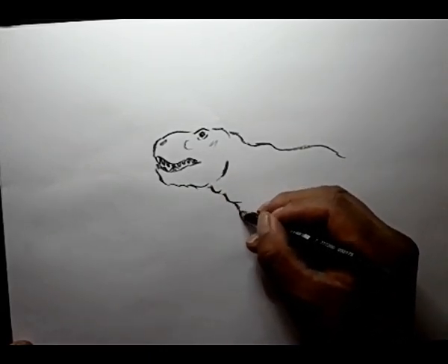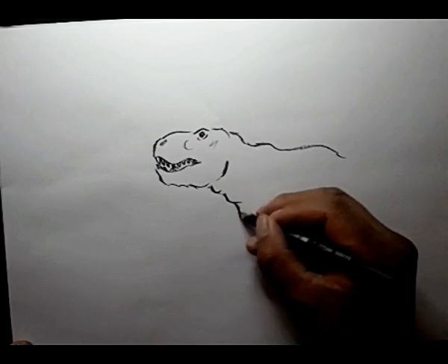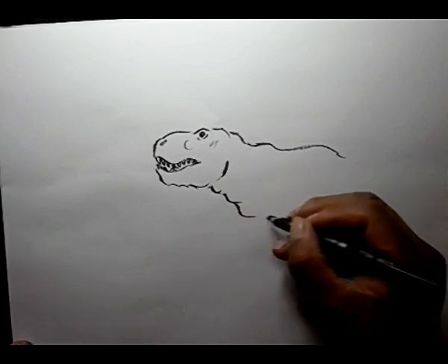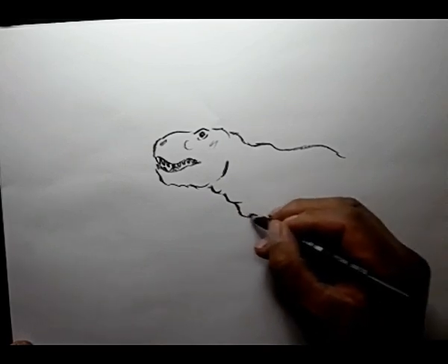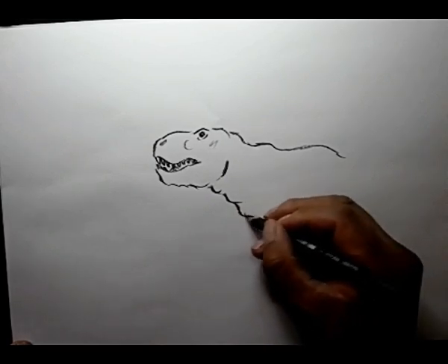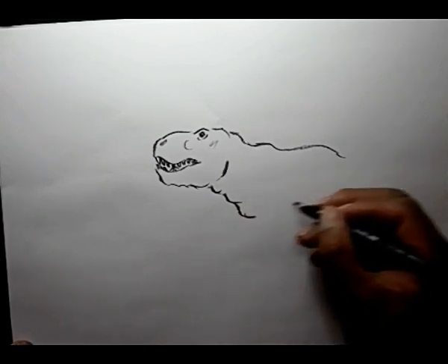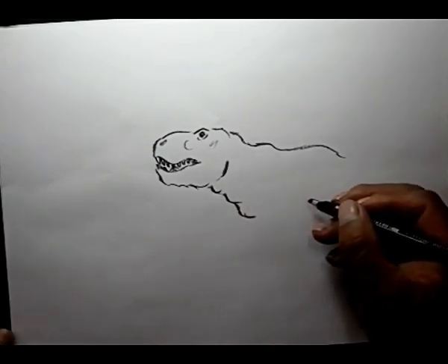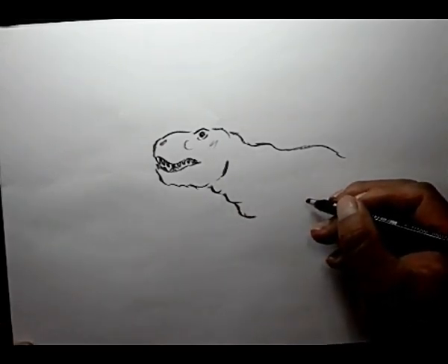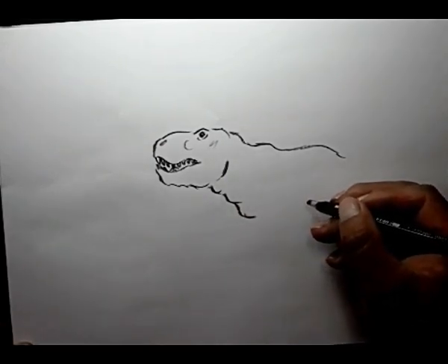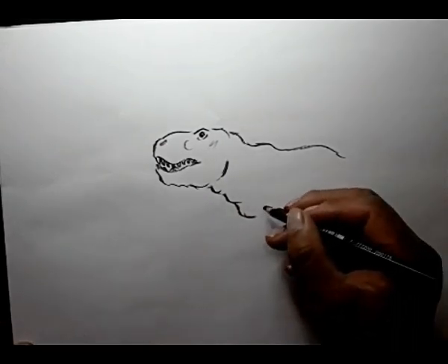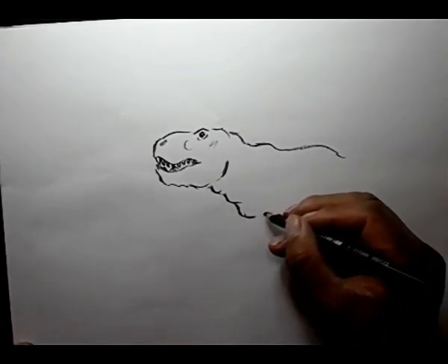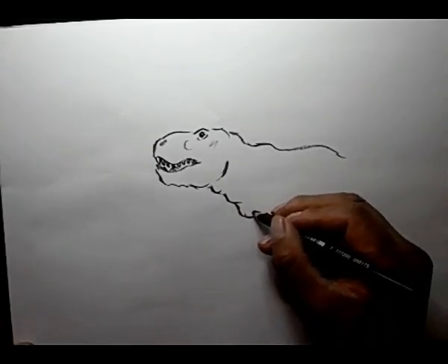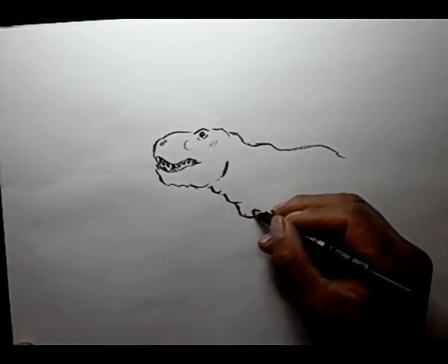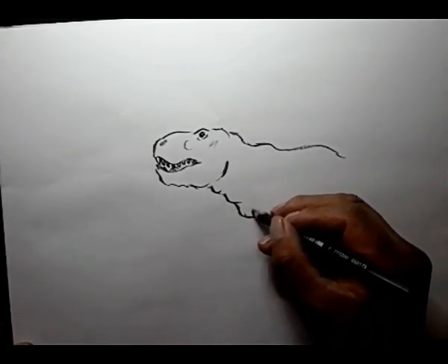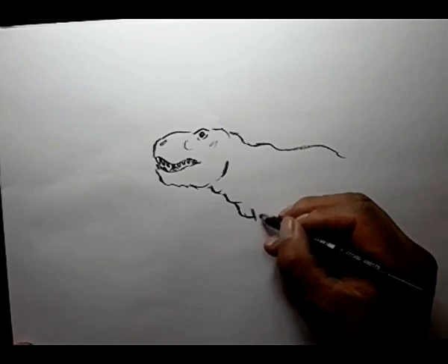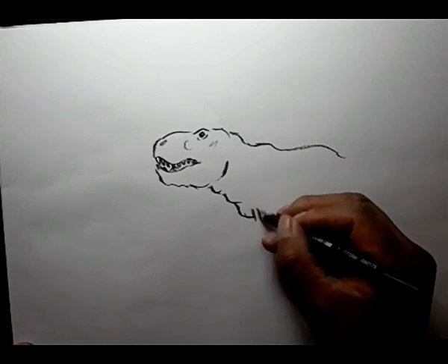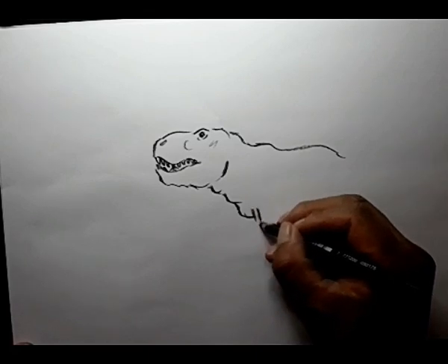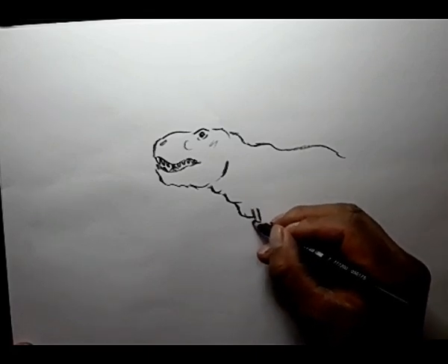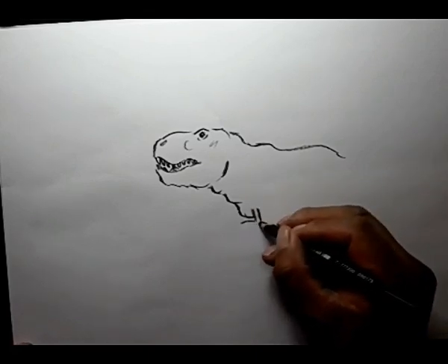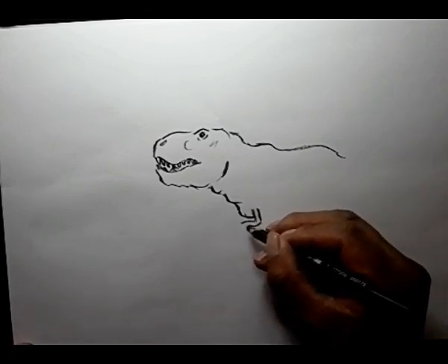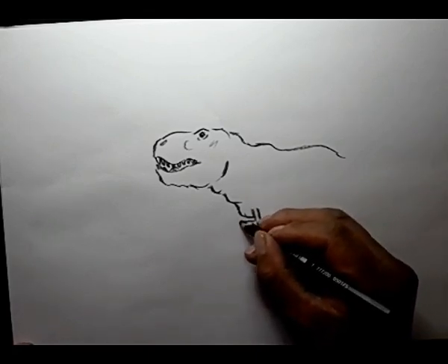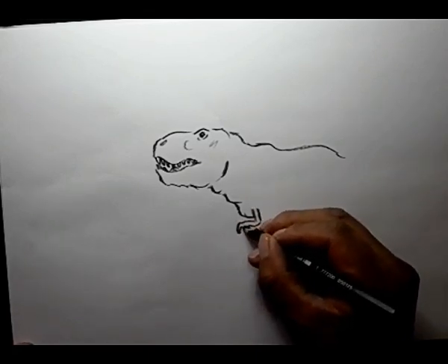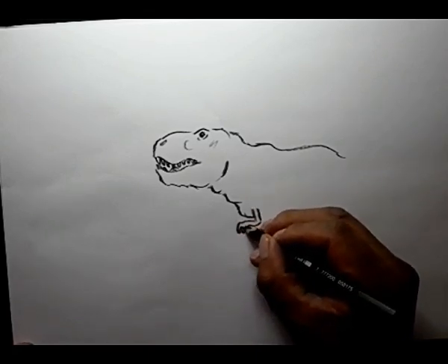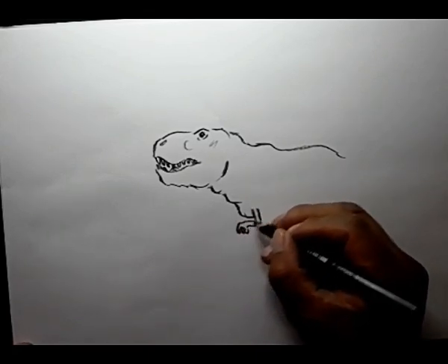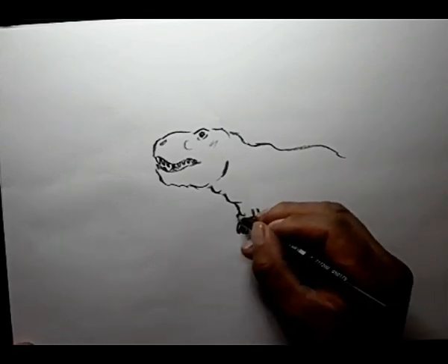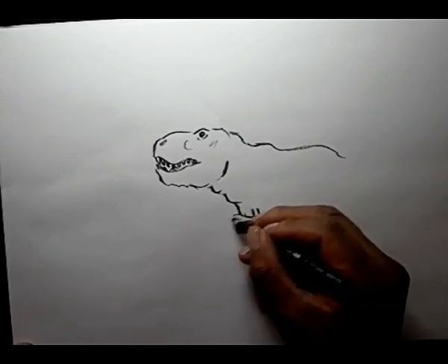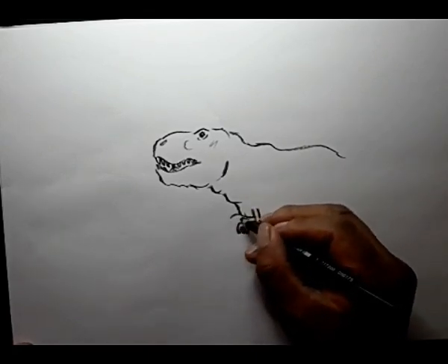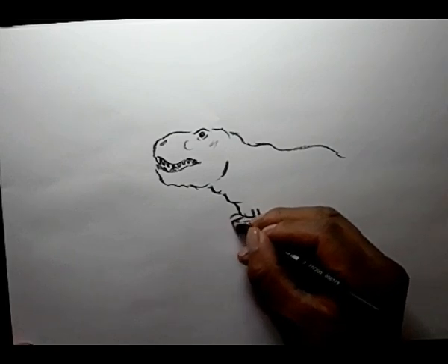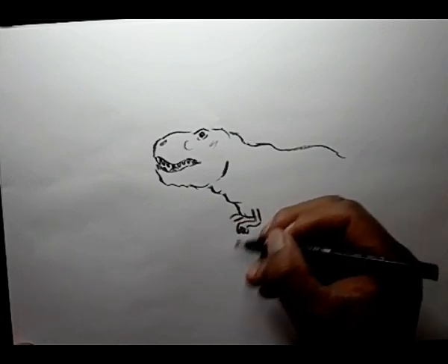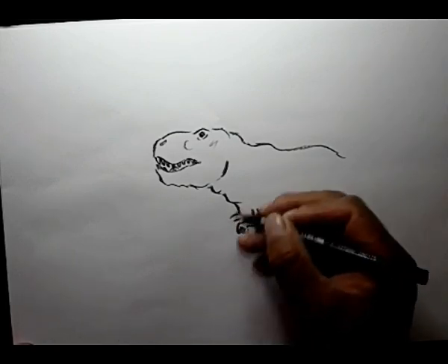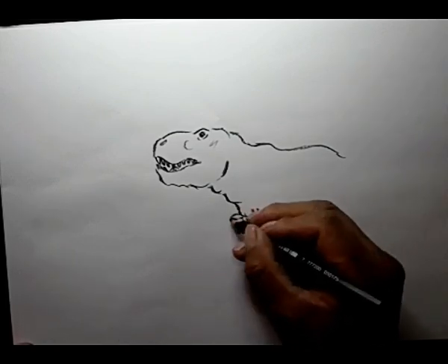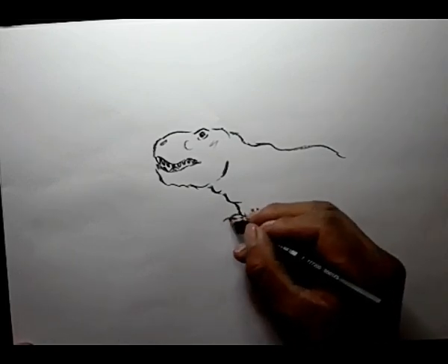Chest, and it has little arms, three fingers.